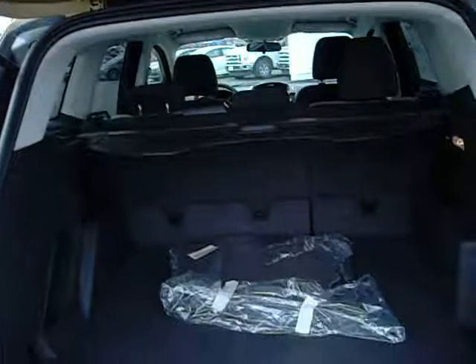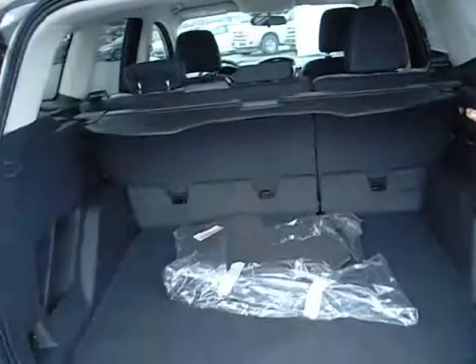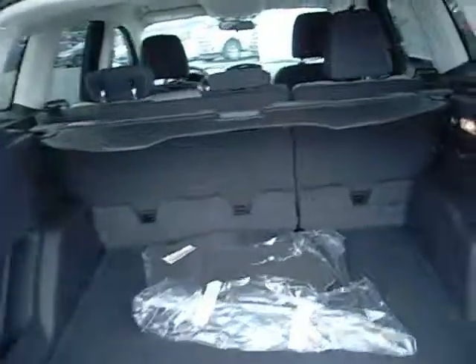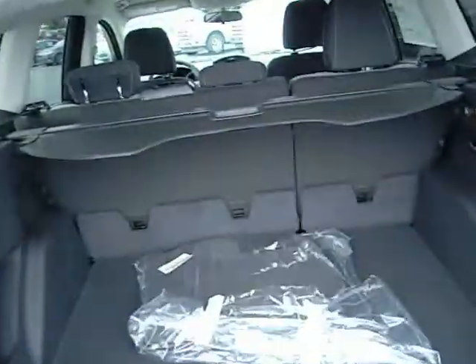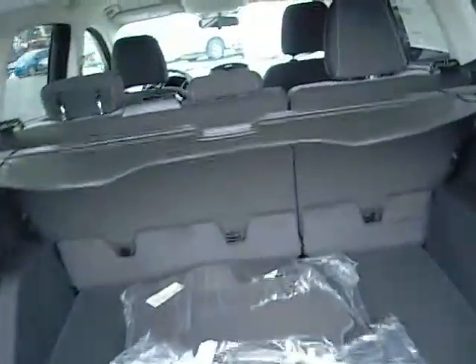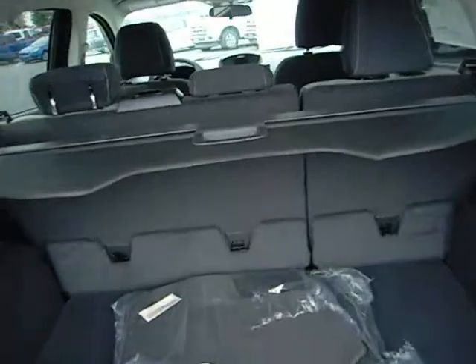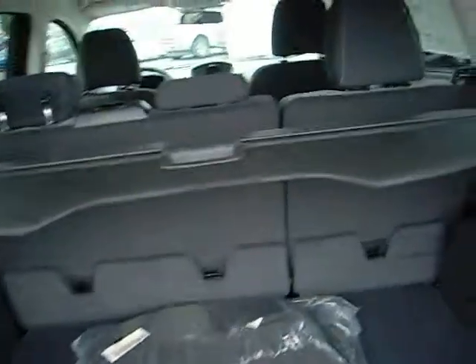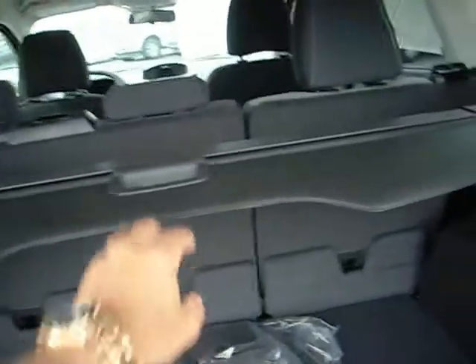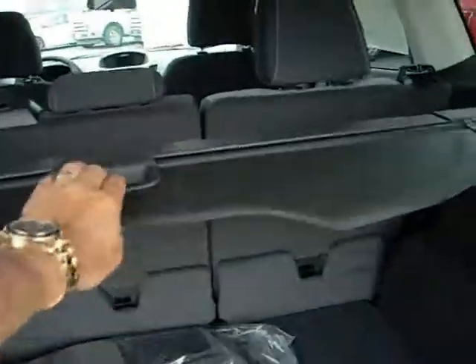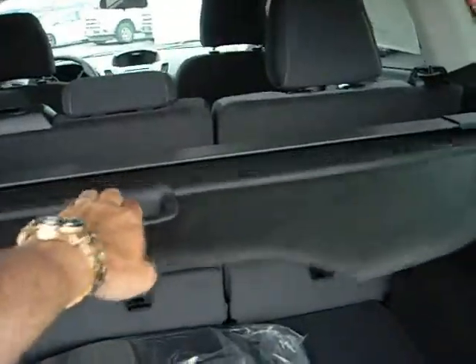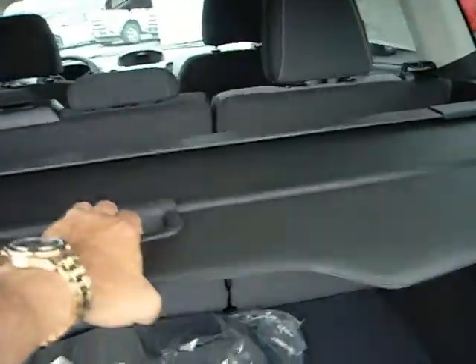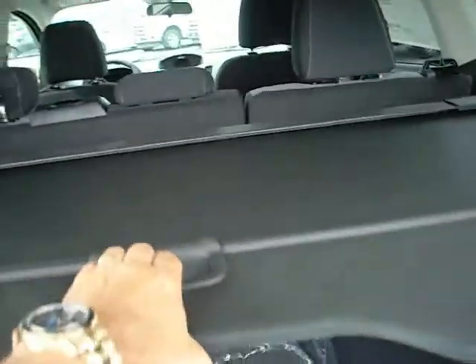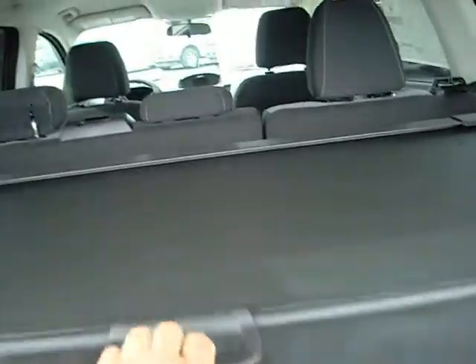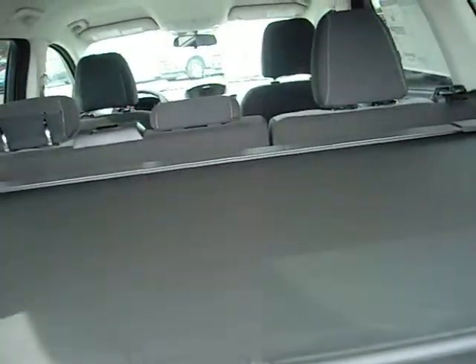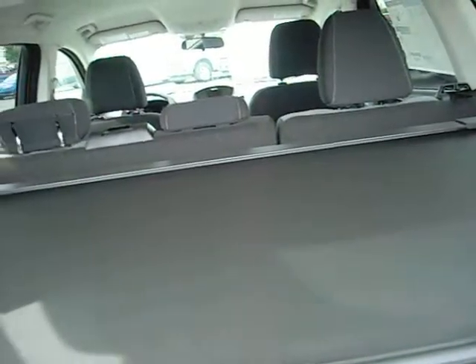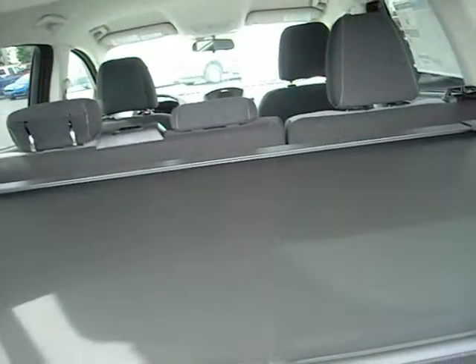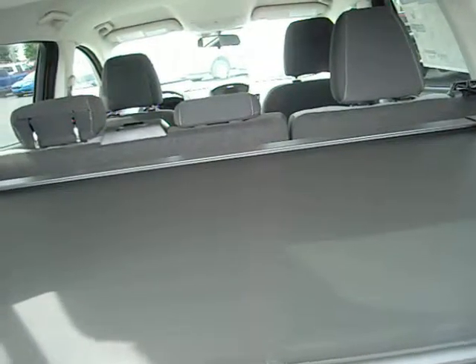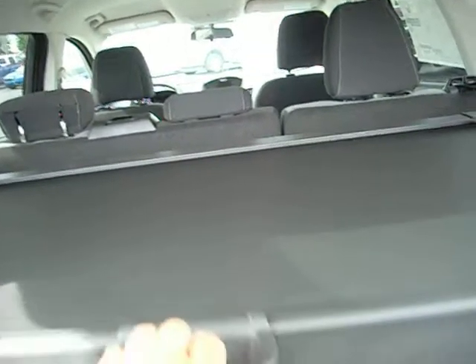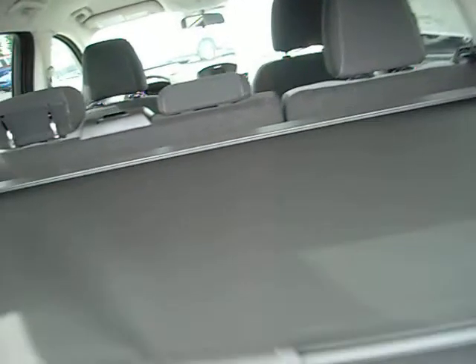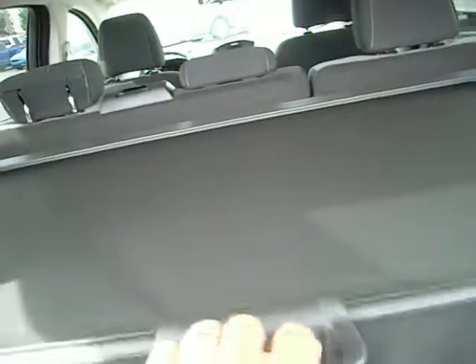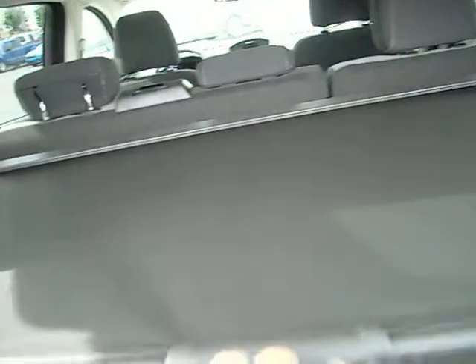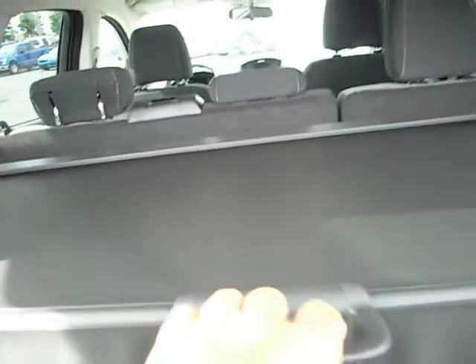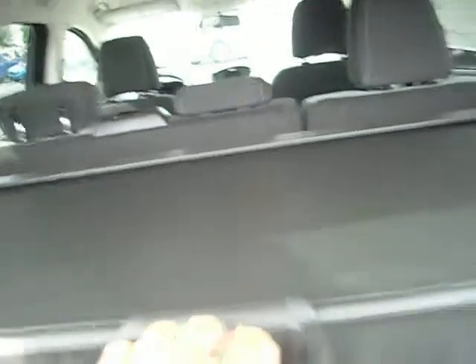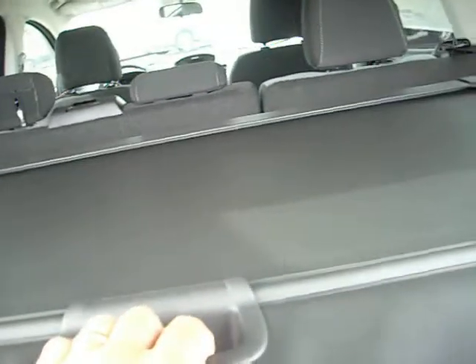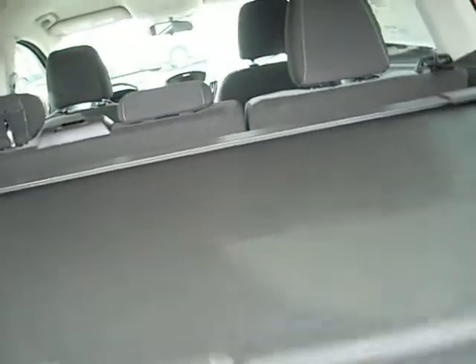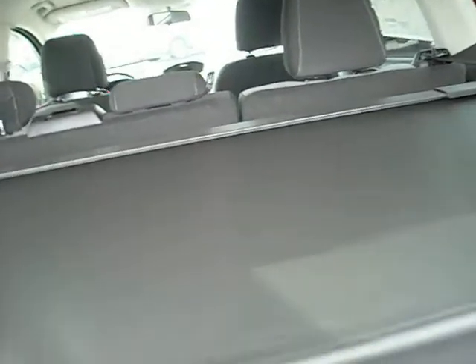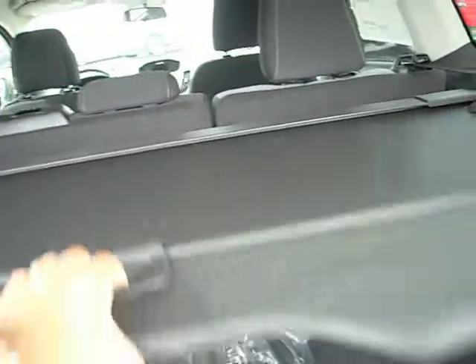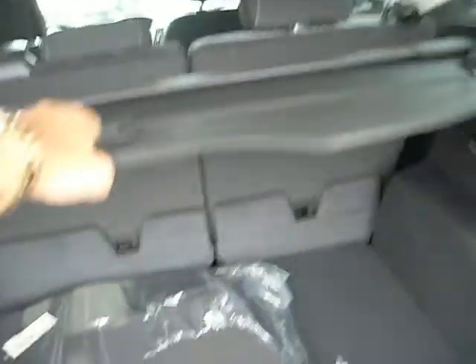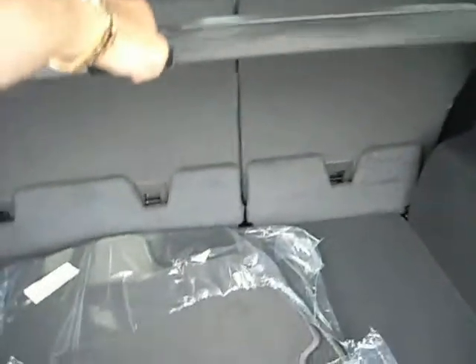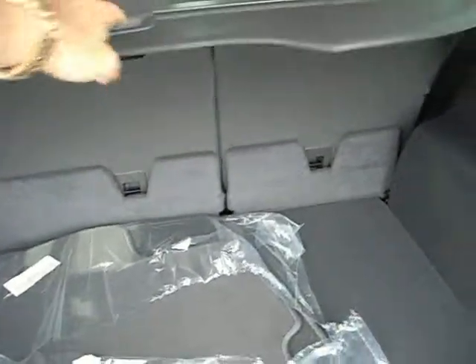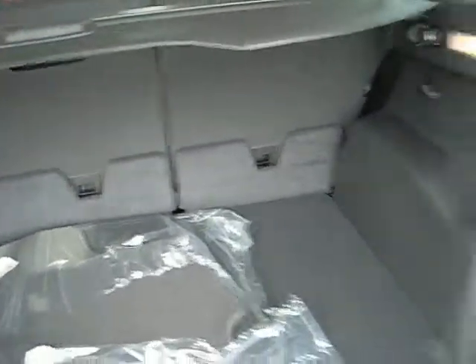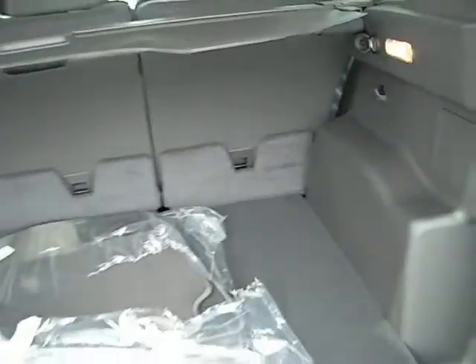Inside, the cargo utility system provides you with a tunnel cover to provide privacy for articles you might have in the back. And you'll likely have a lot of articles in the back because it has a lot of storage space there.